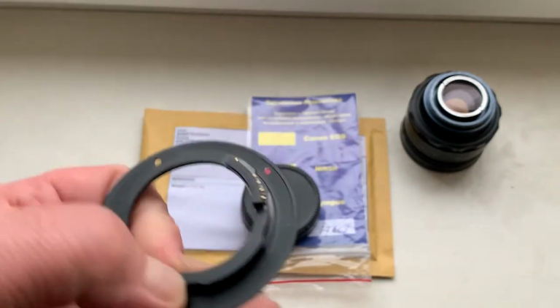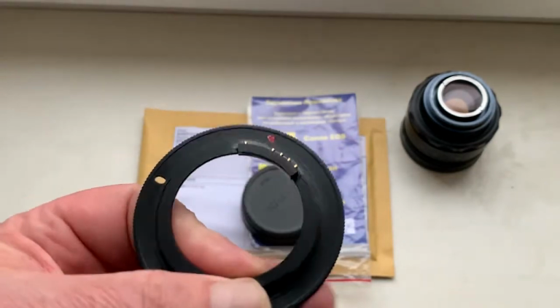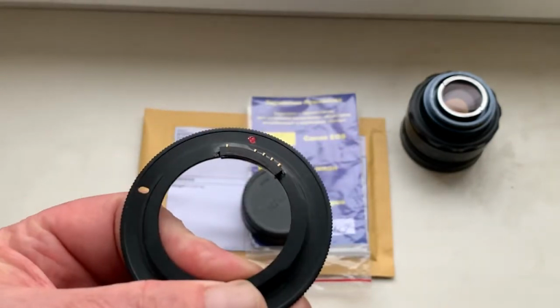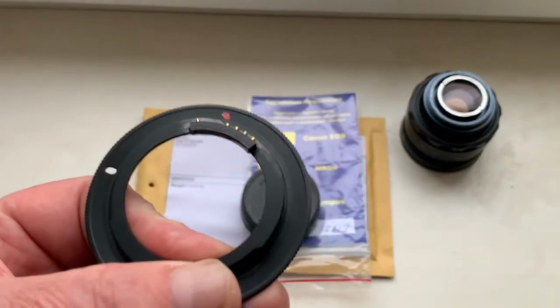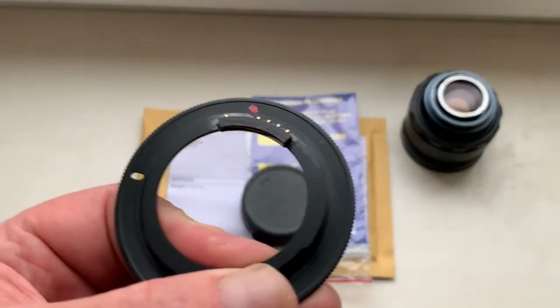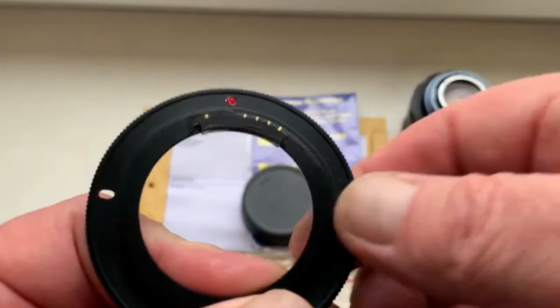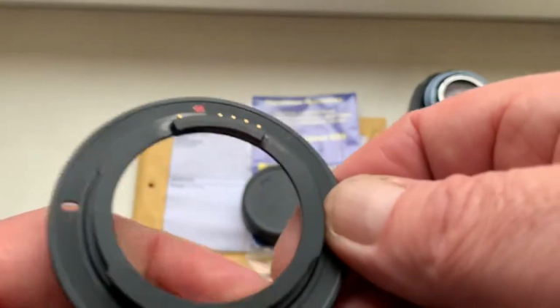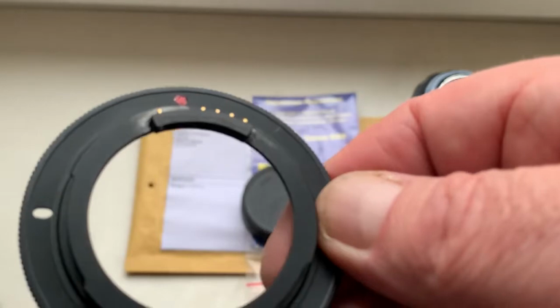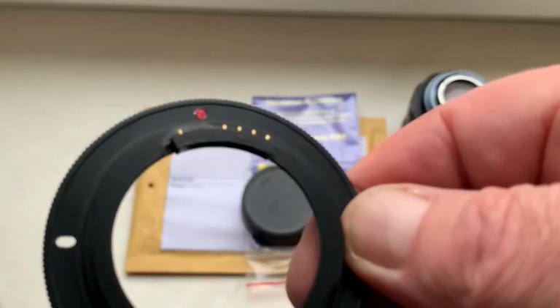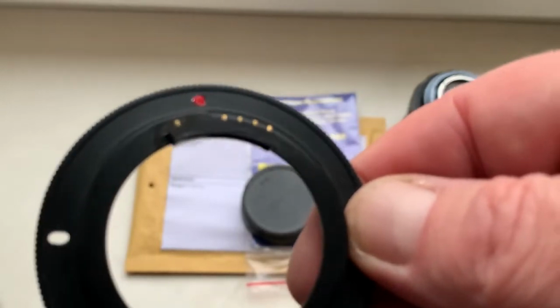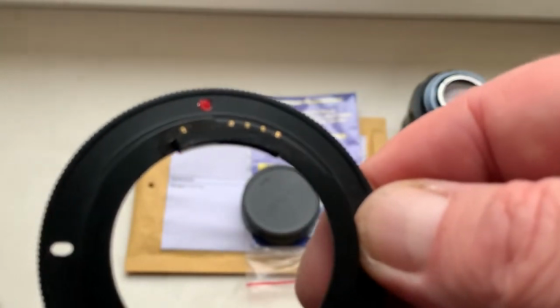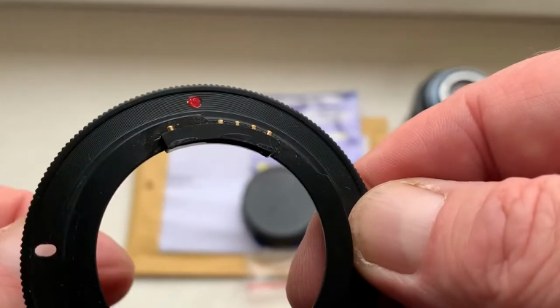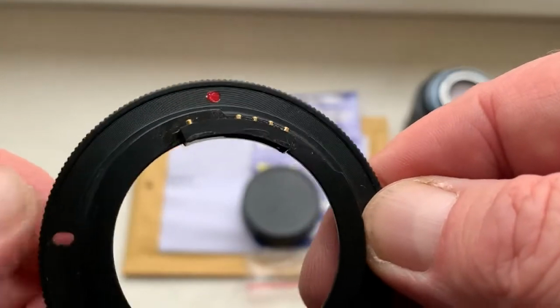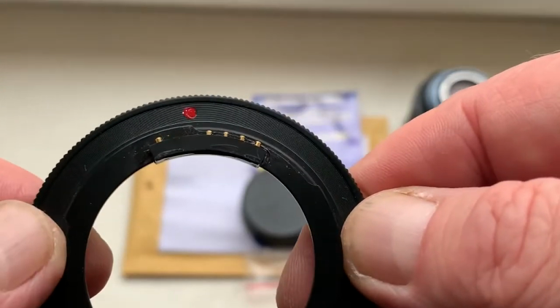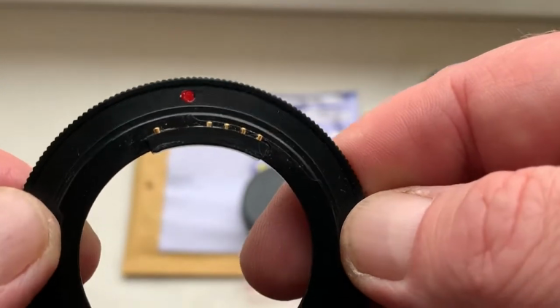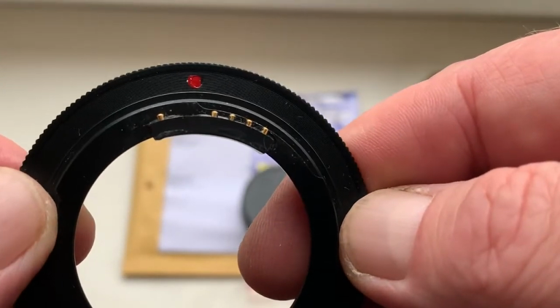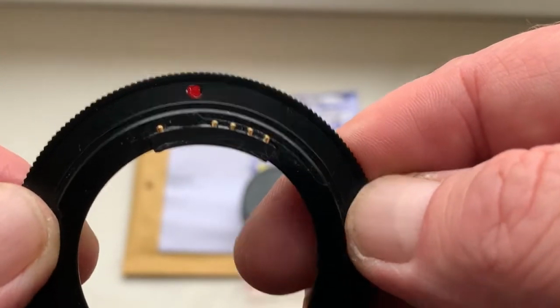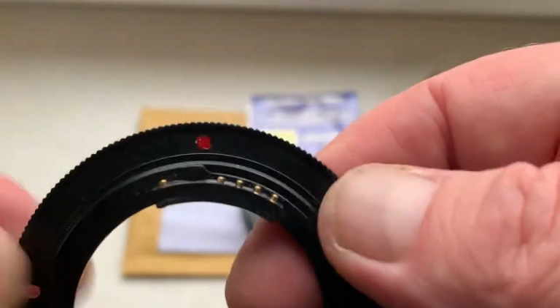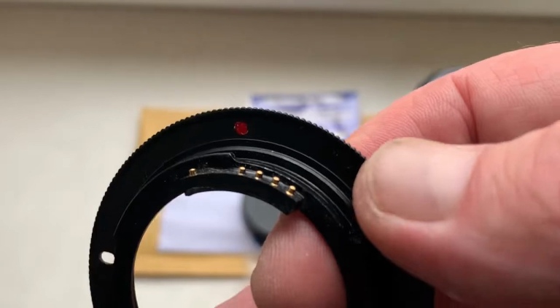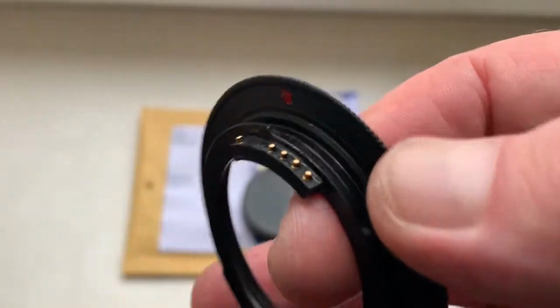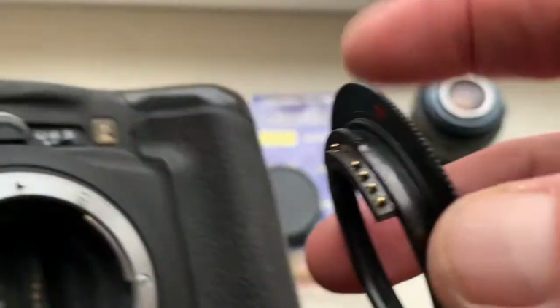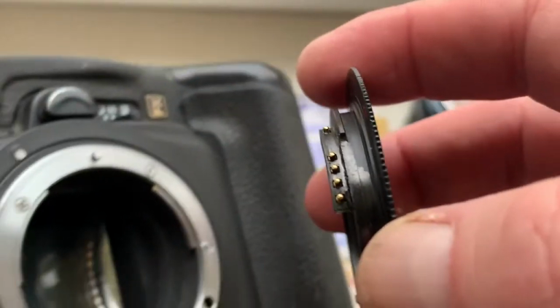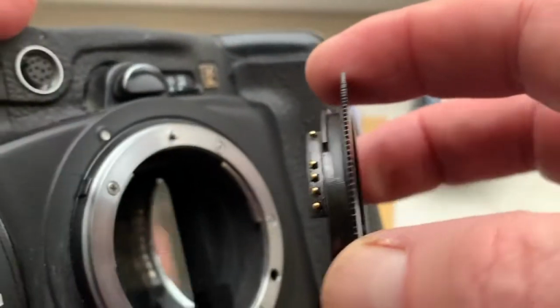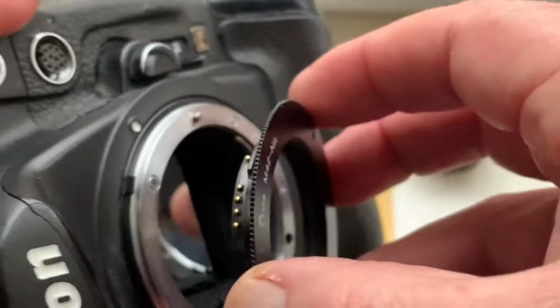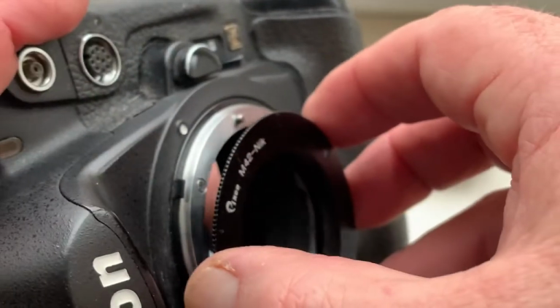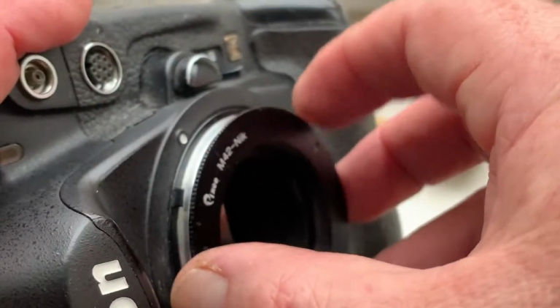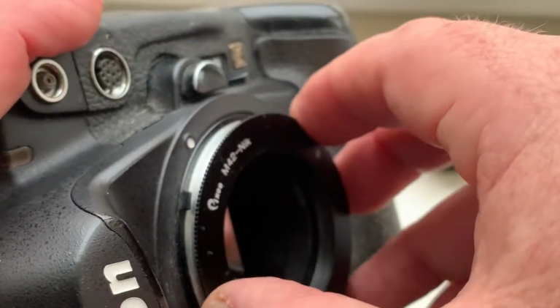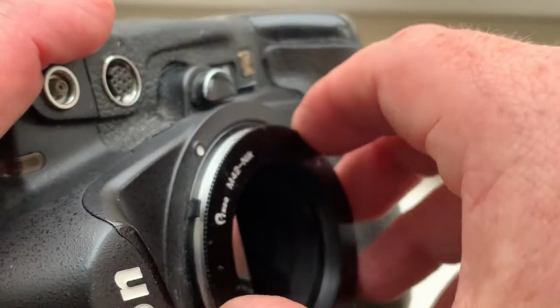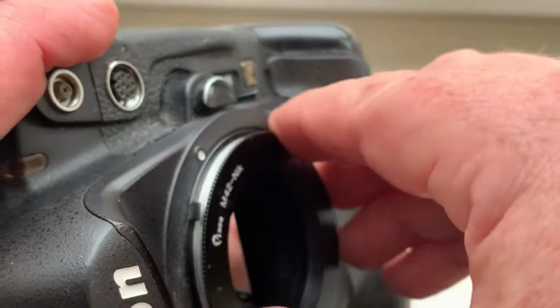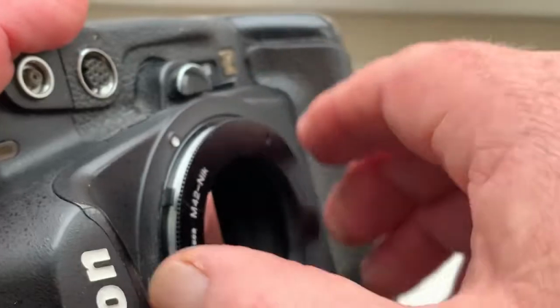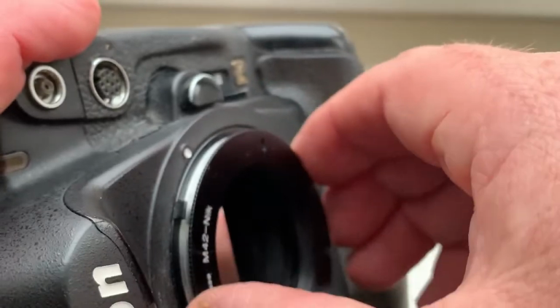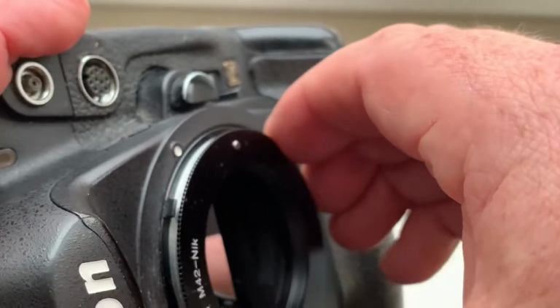Now I check the adapter with chip in my camera. Look first — combine the middle contact of the chip with the white dot on the camera, little push, counterclockwise, click.